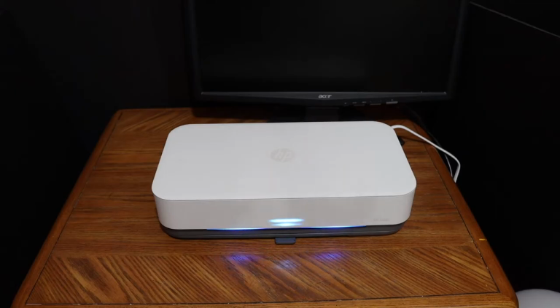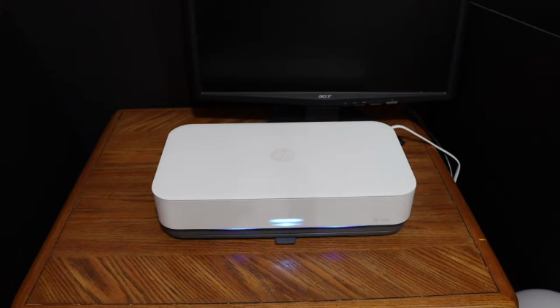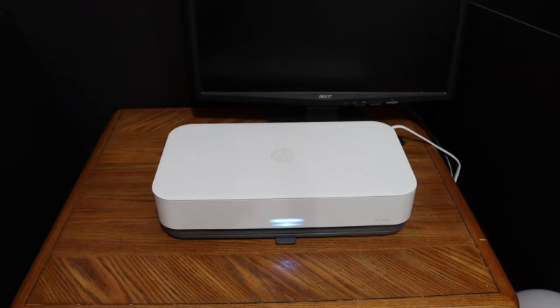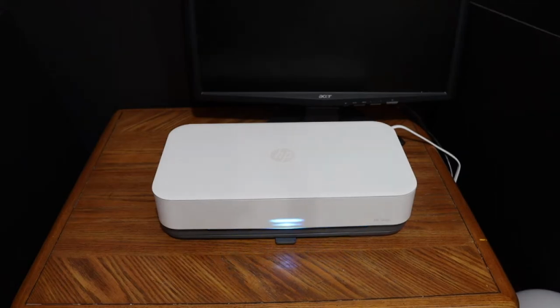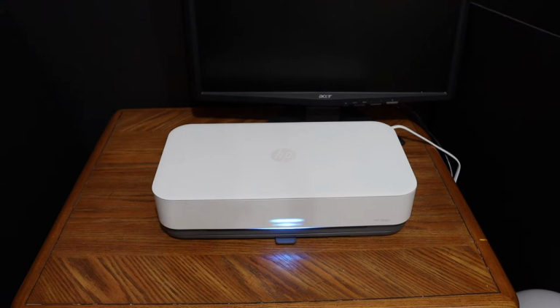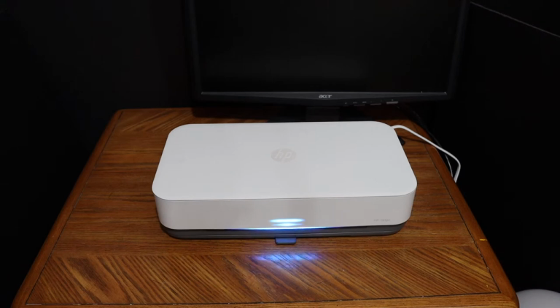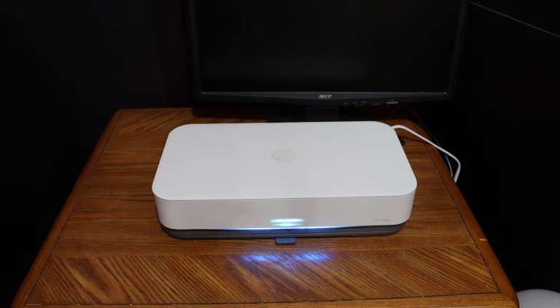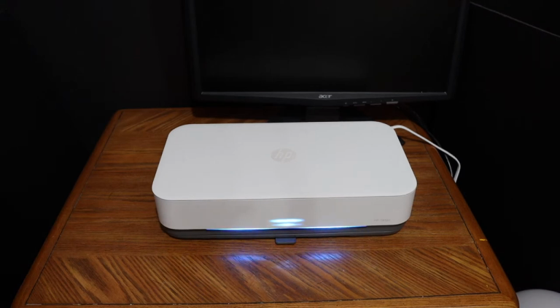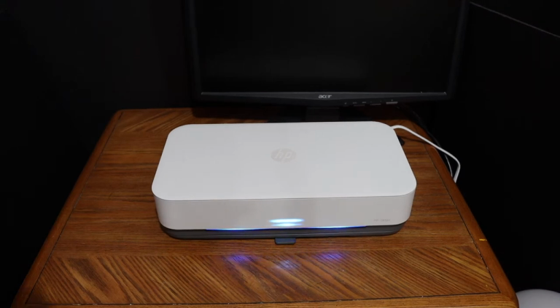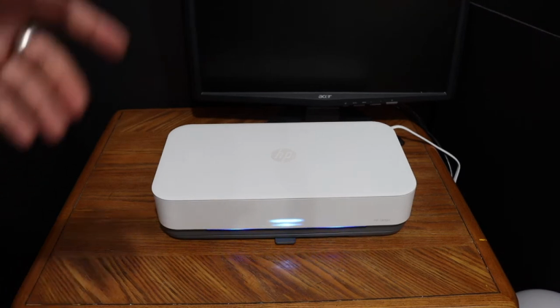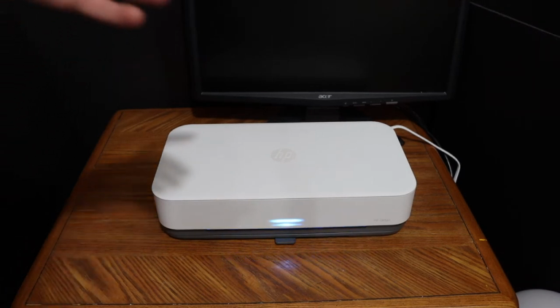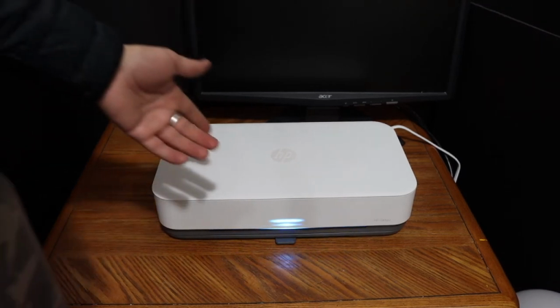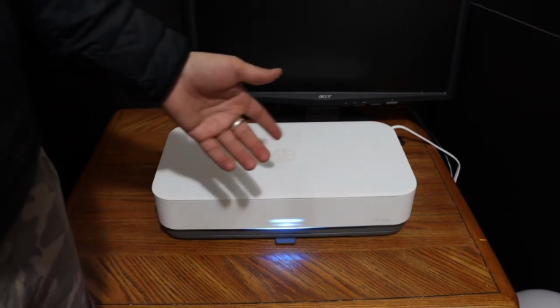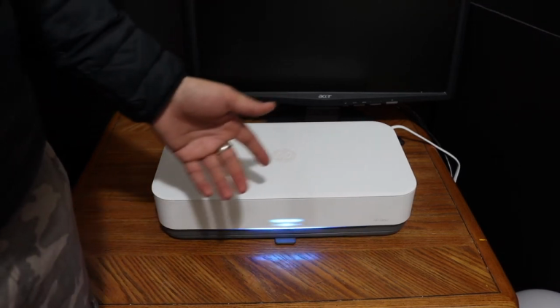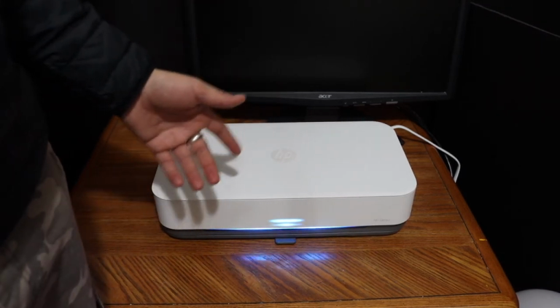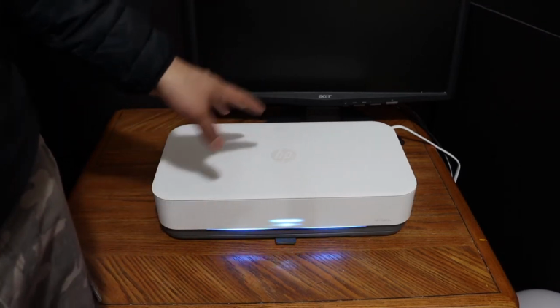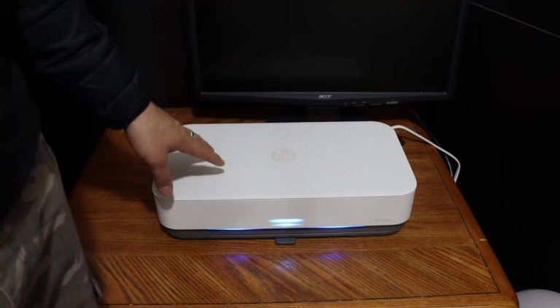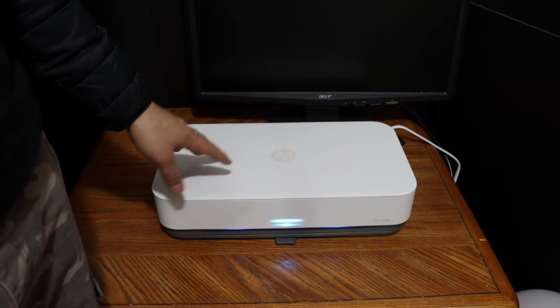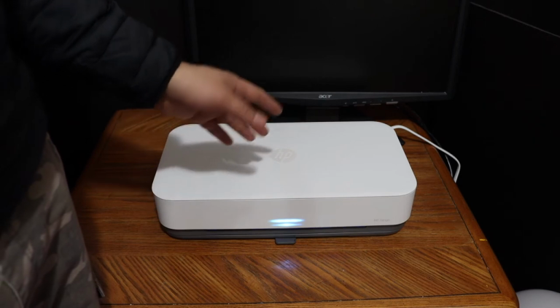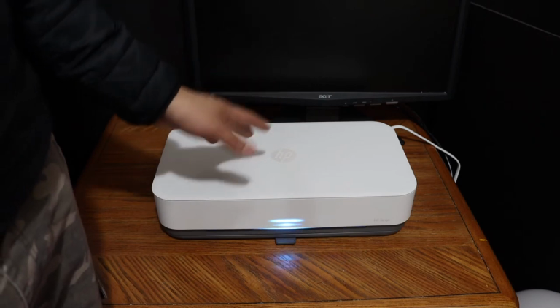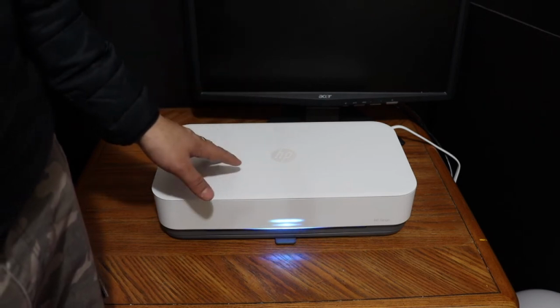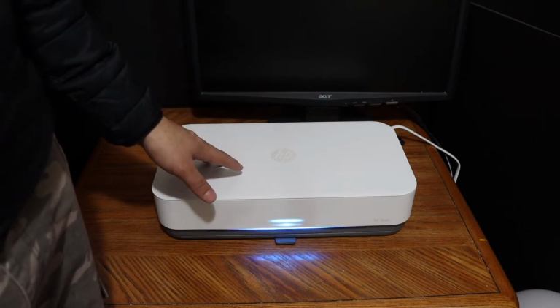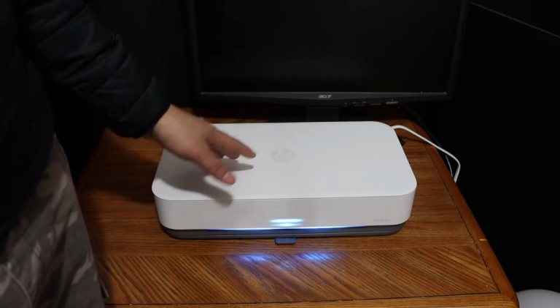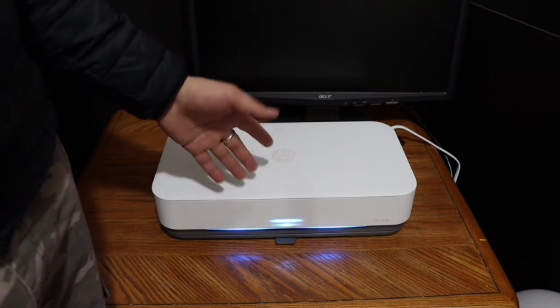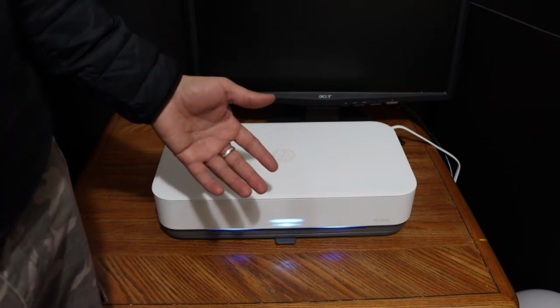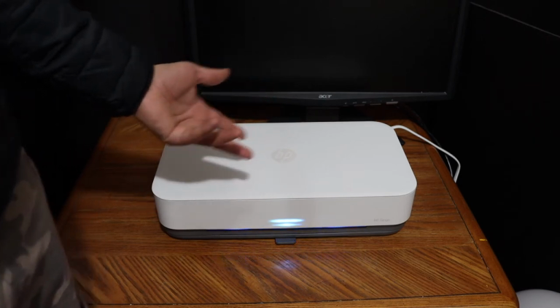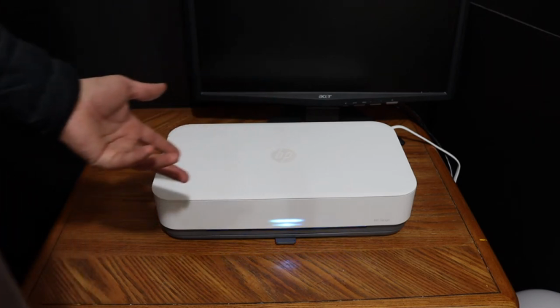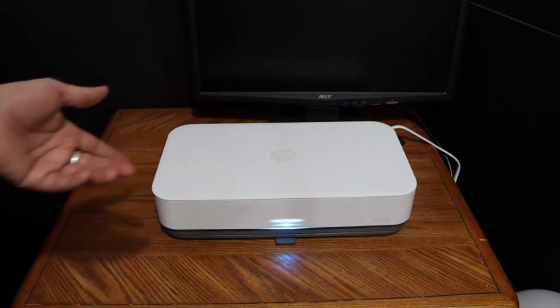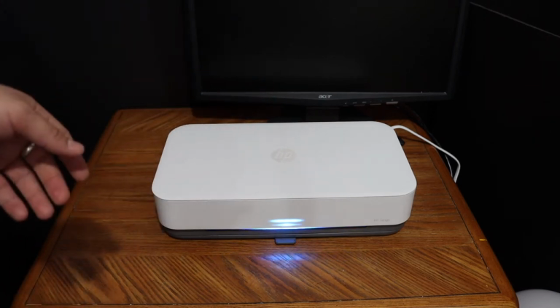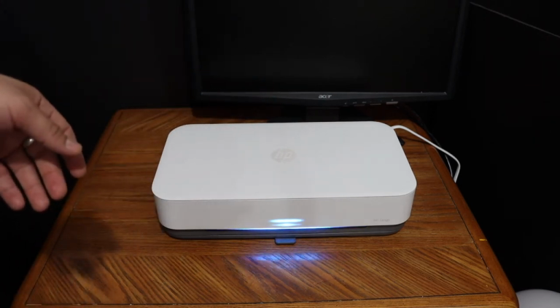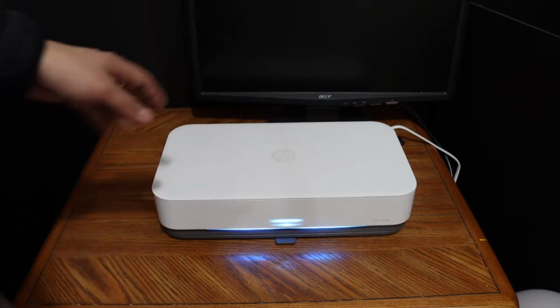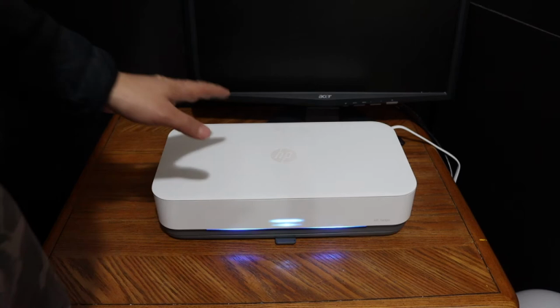Today's video is regarding the HP Tango X printer. I'm going to show you how to enter your printer into setup mode so that you can connect it with the Wi-Fi network of your home or office.